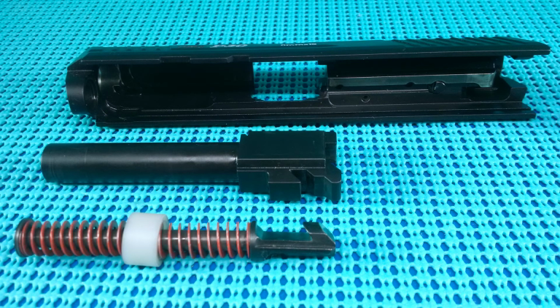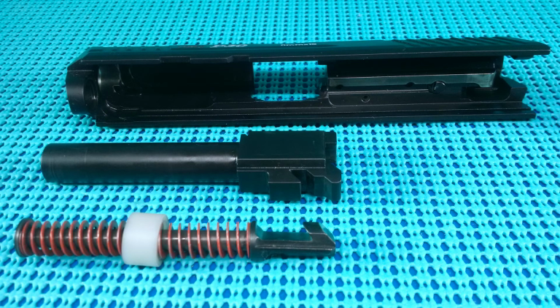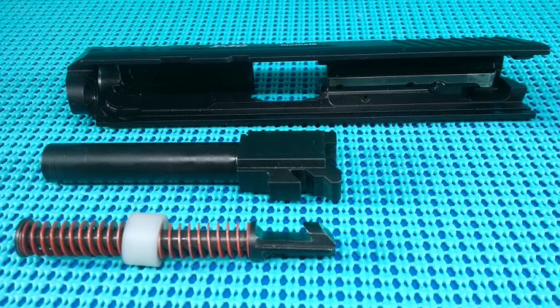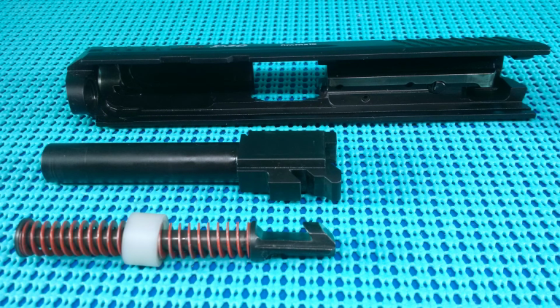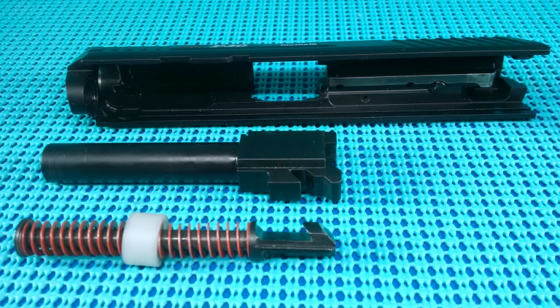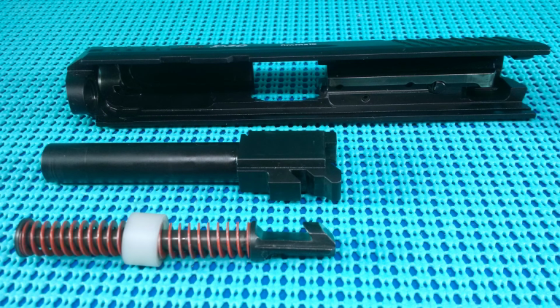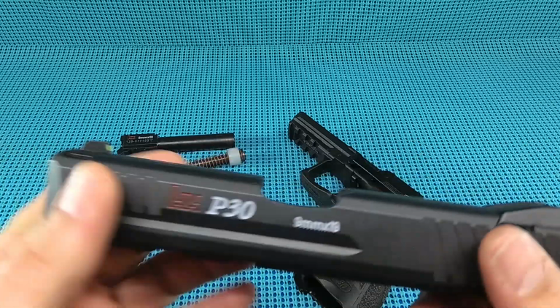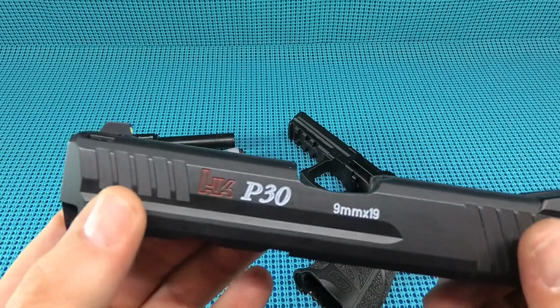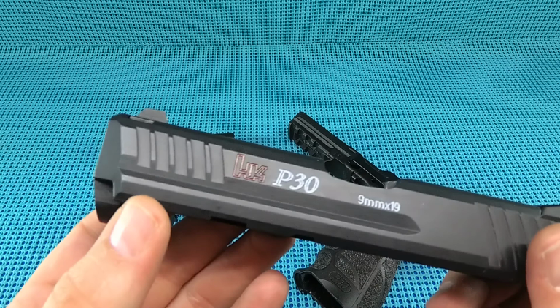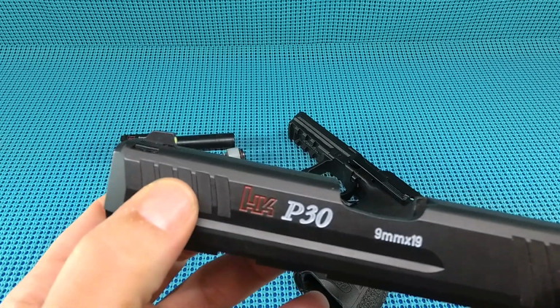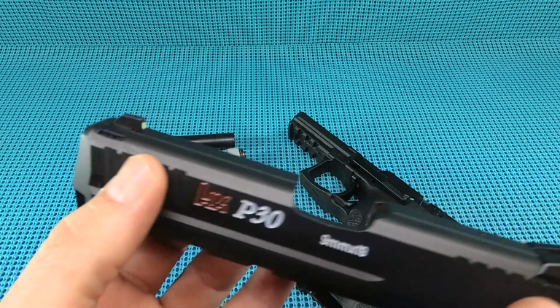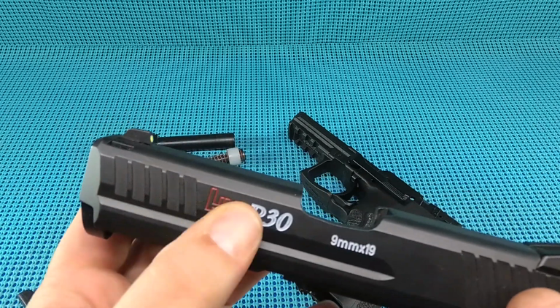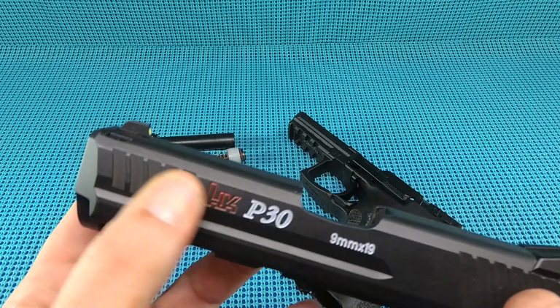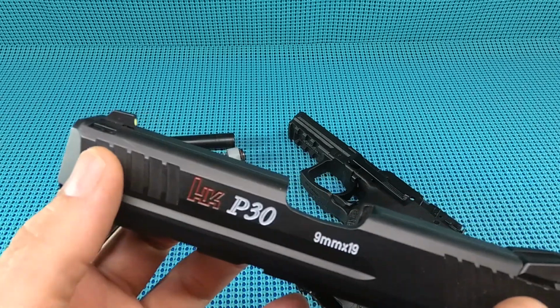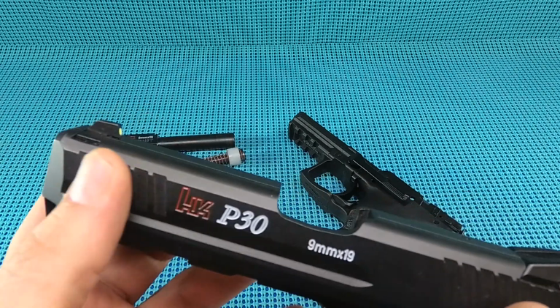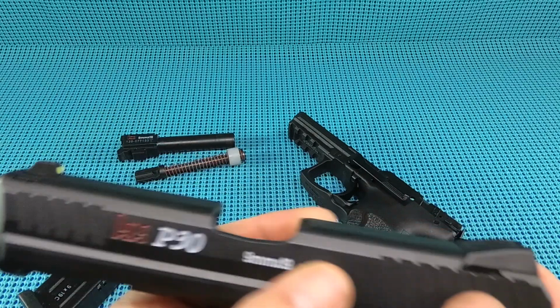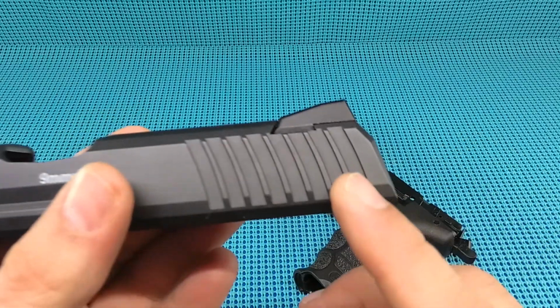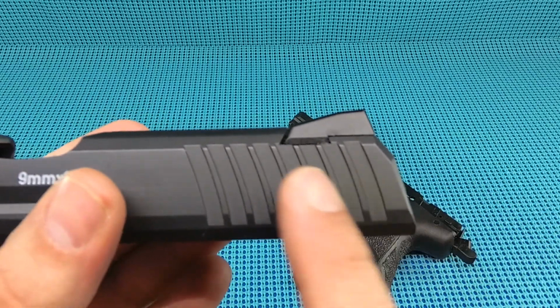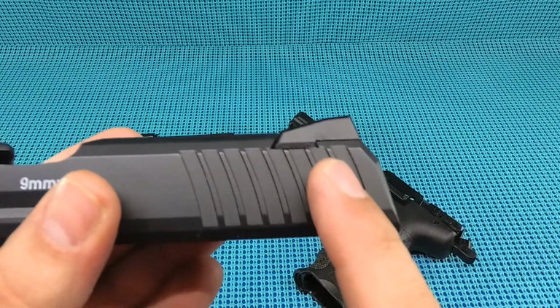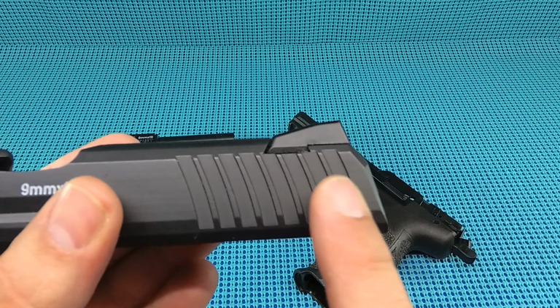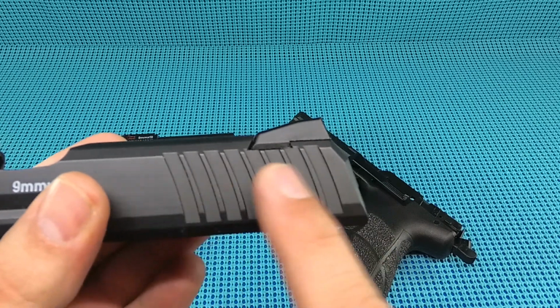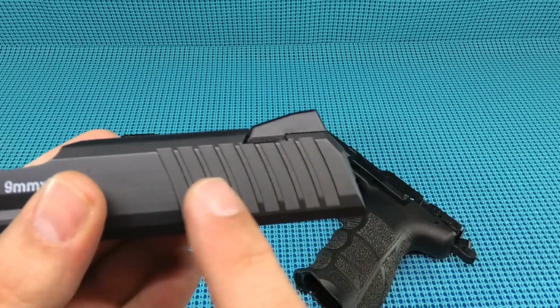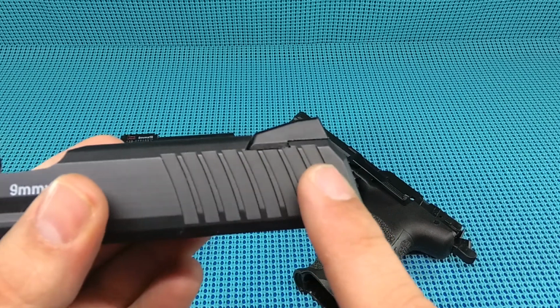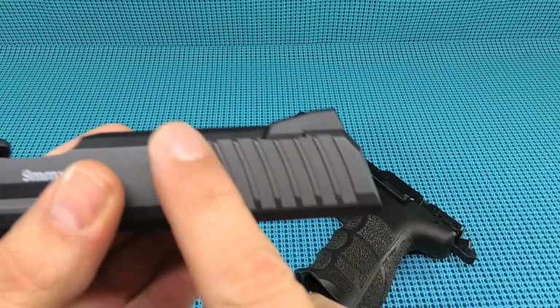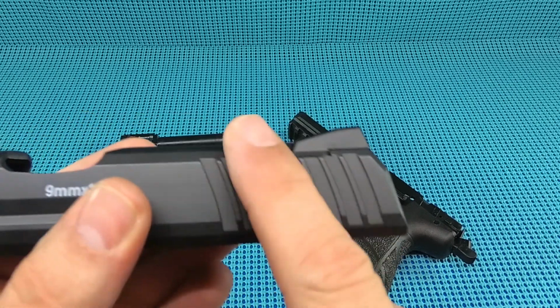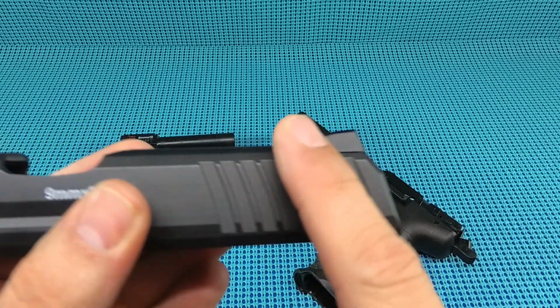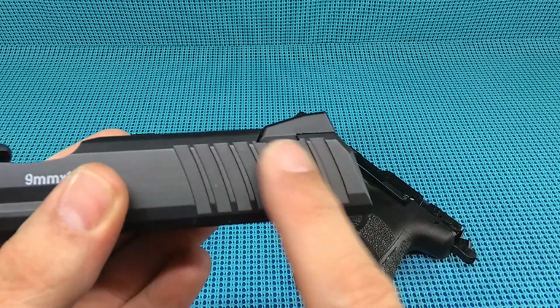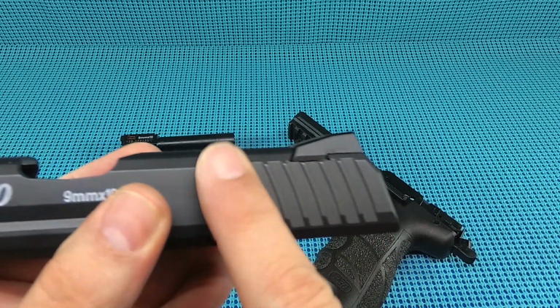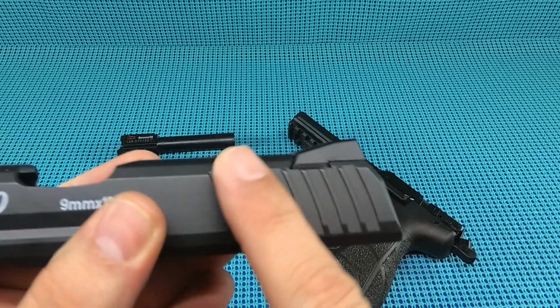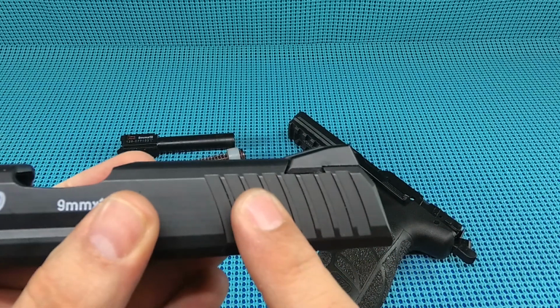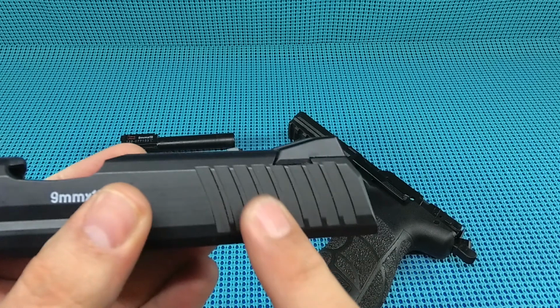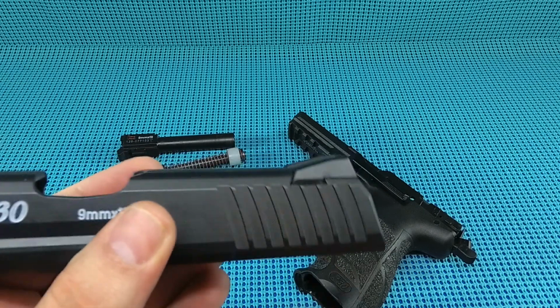The serrations on these slides - I like the spacing. I'm not typically a press check guy, but you've got front serrations up here for that. The spacing on the rear serrations is really nice - I like how wide they are and they're not overly sharp. It's easy to grab and gets the business done.